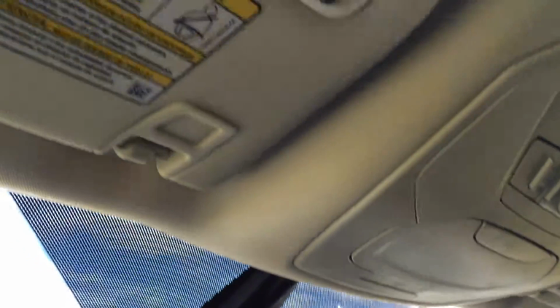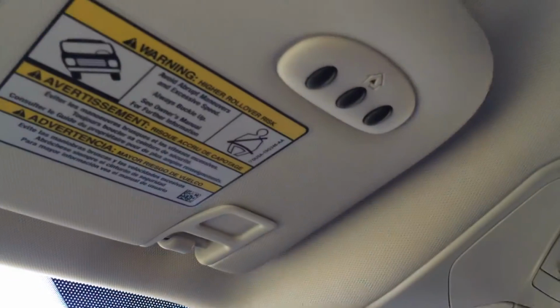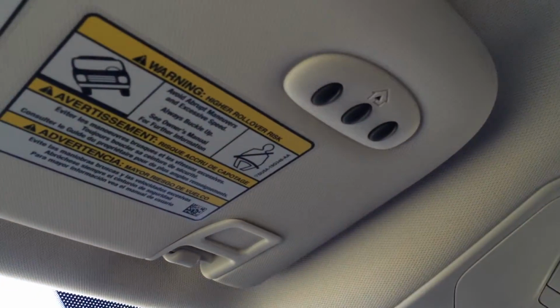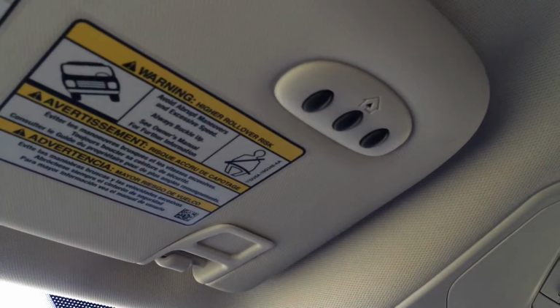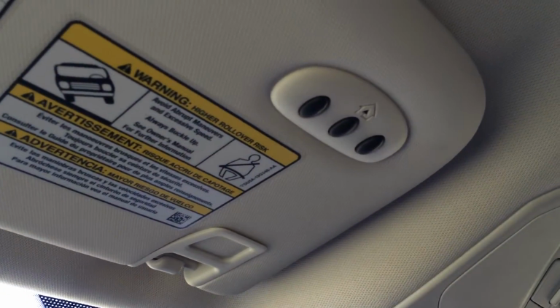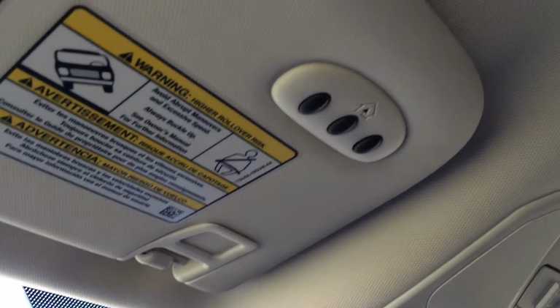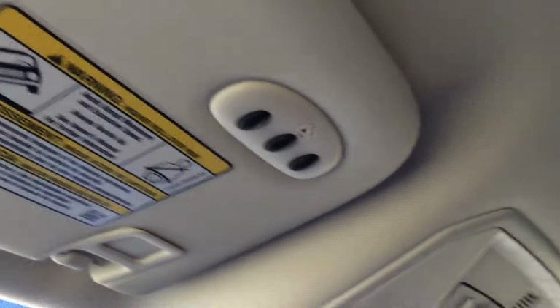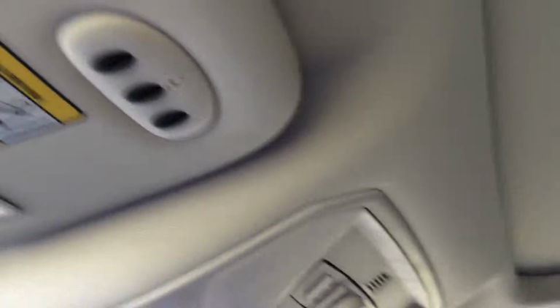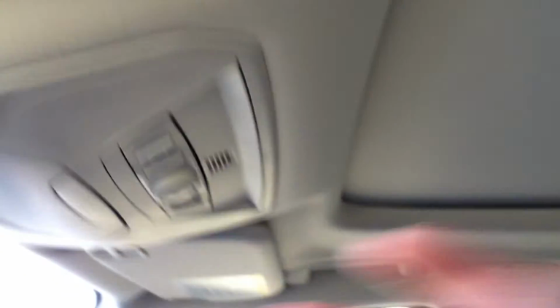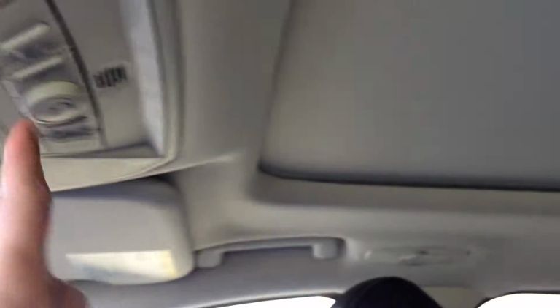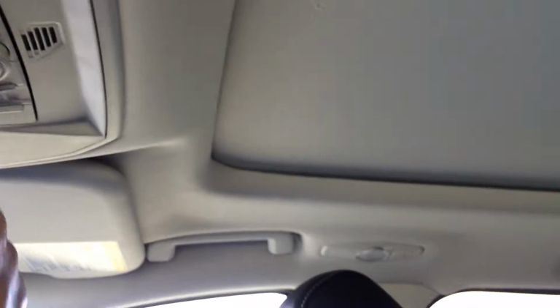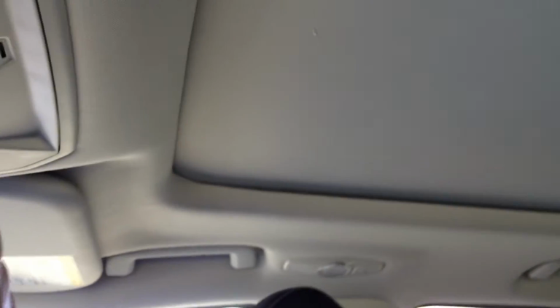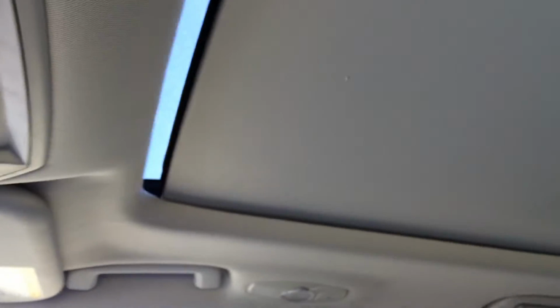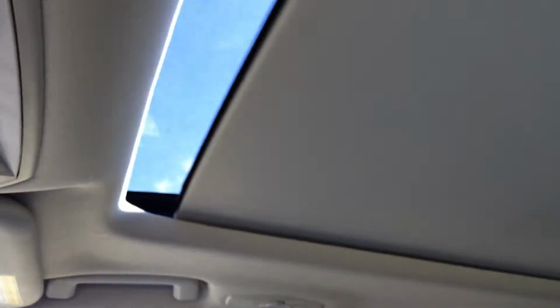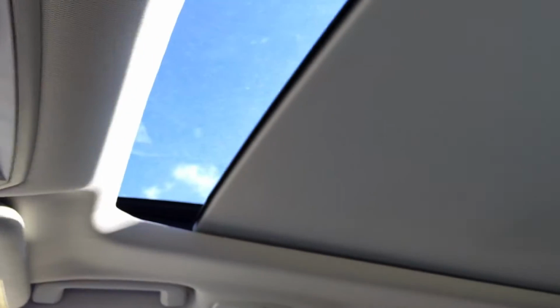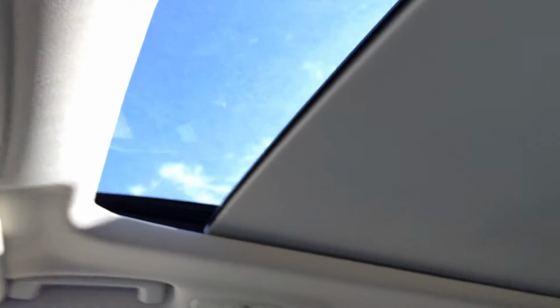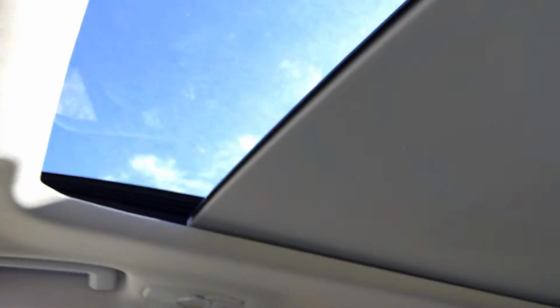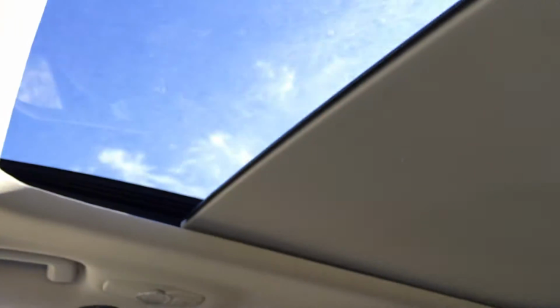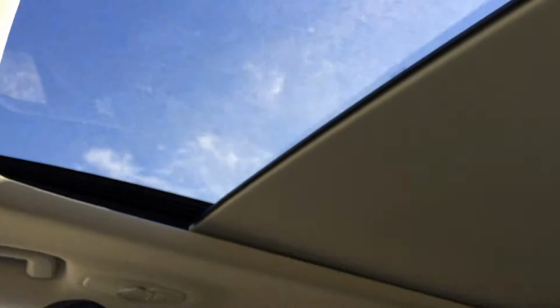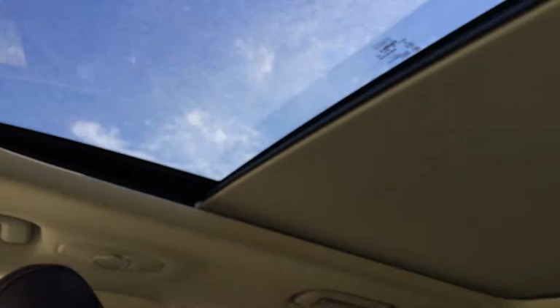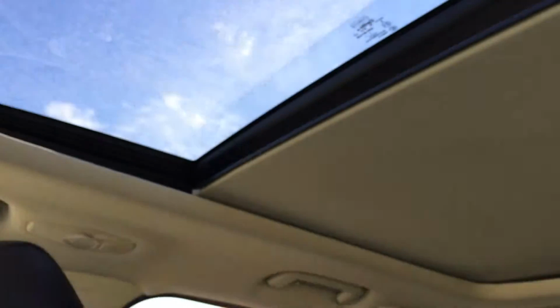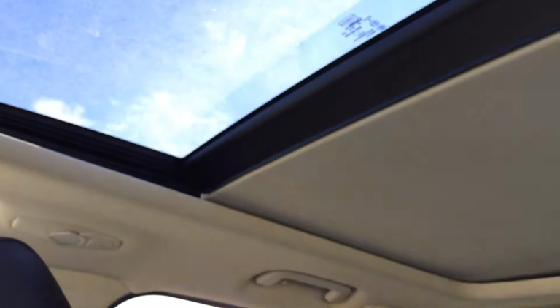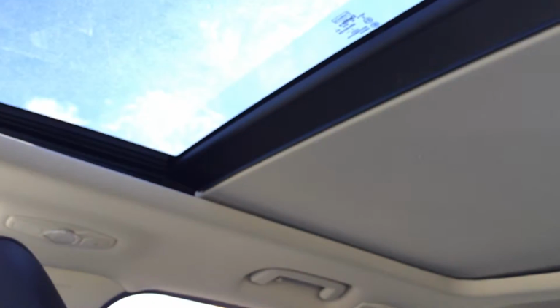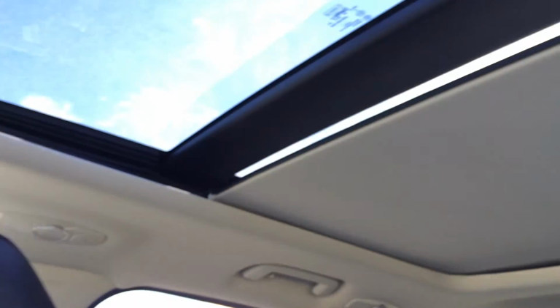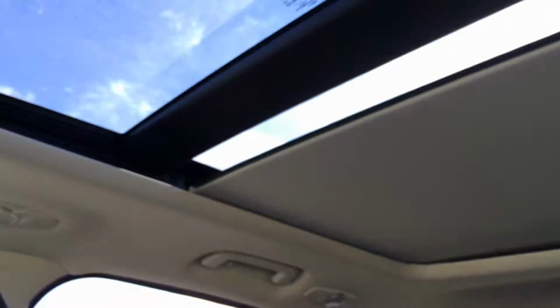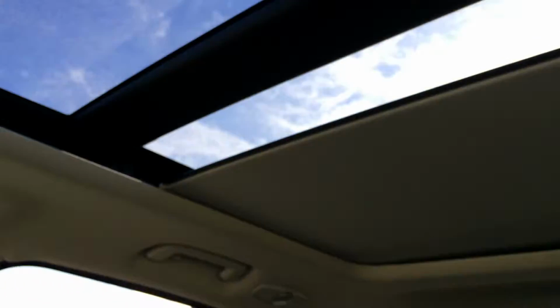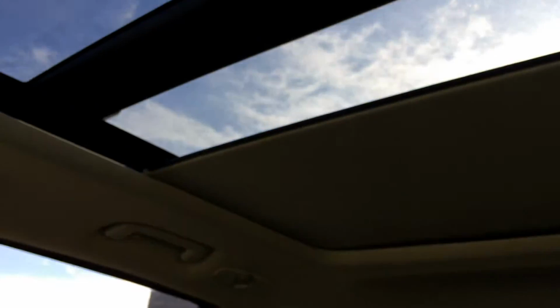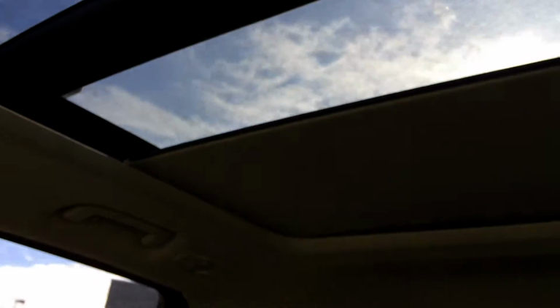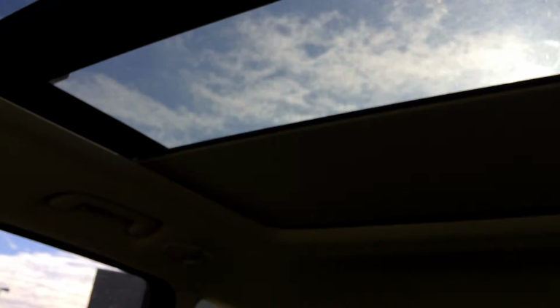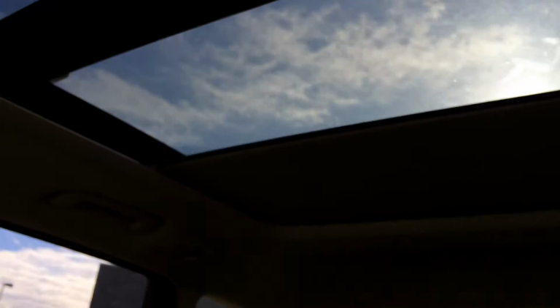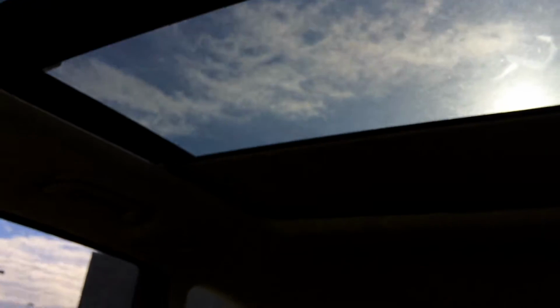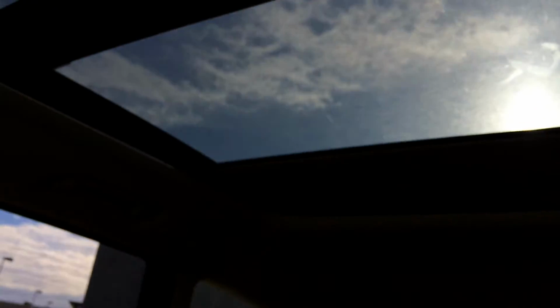Auto-dimming rear view mirror. On the driver visor you have three integrated garage door openers. It's one touch and it goes halfway — you just touch the sunshade button again to open it to the full length.